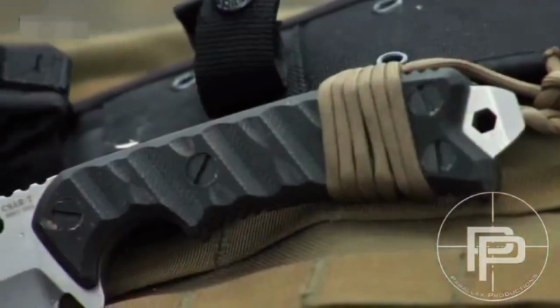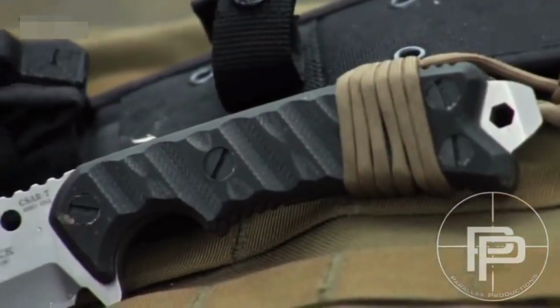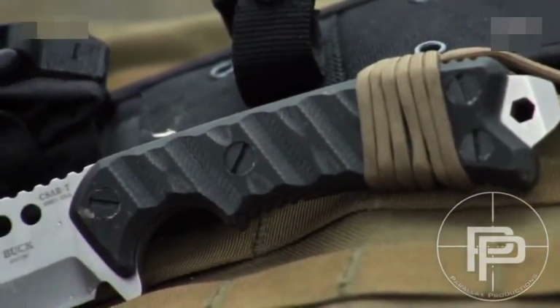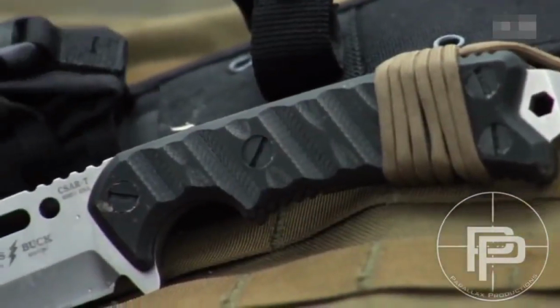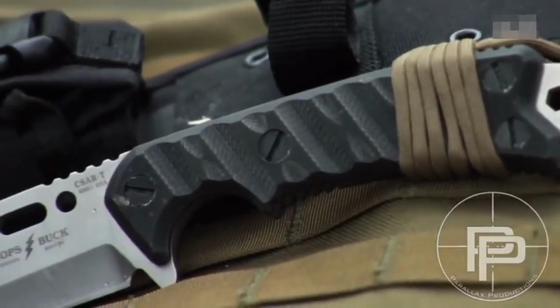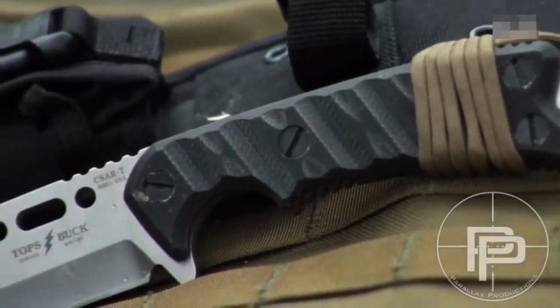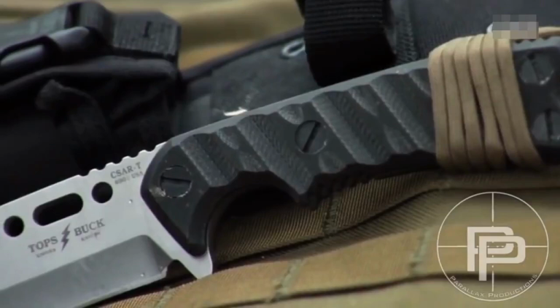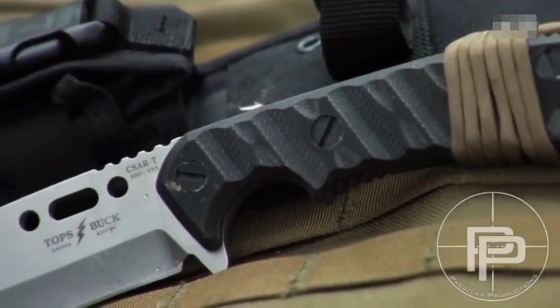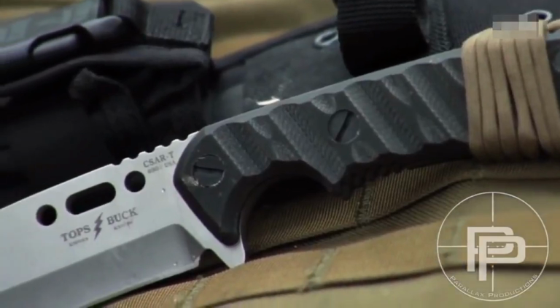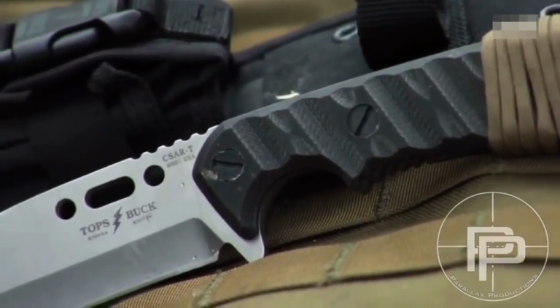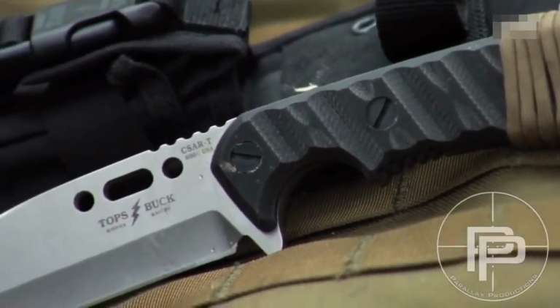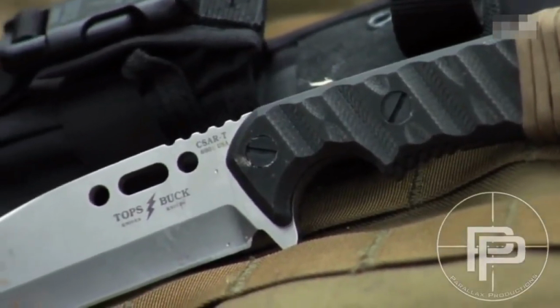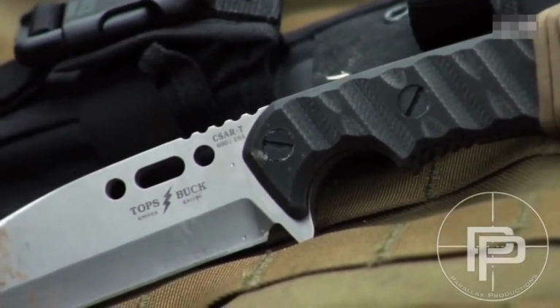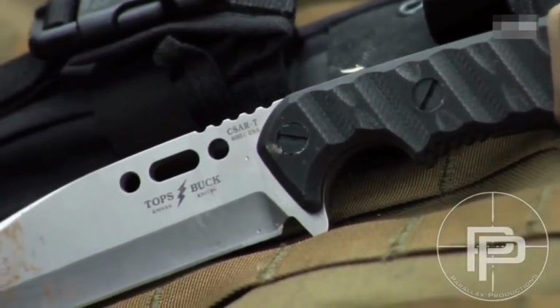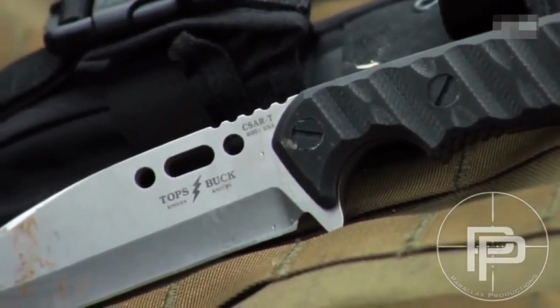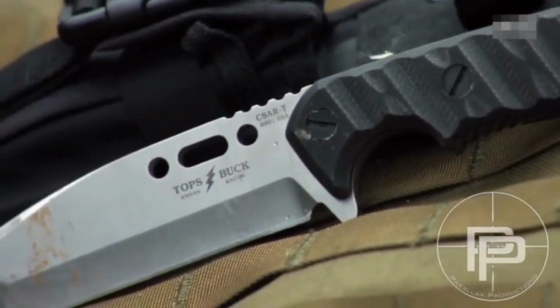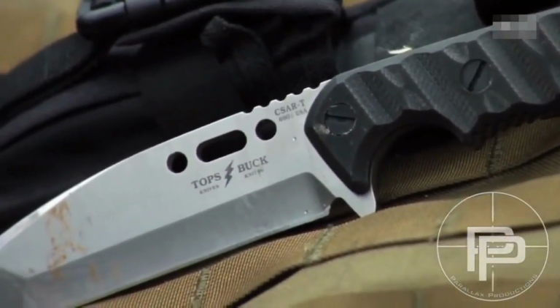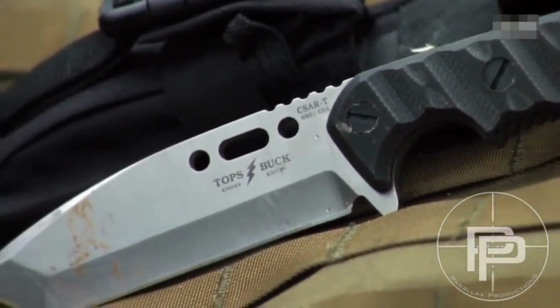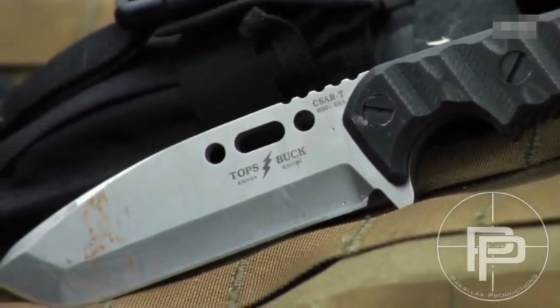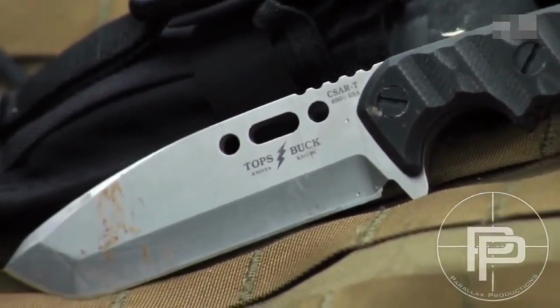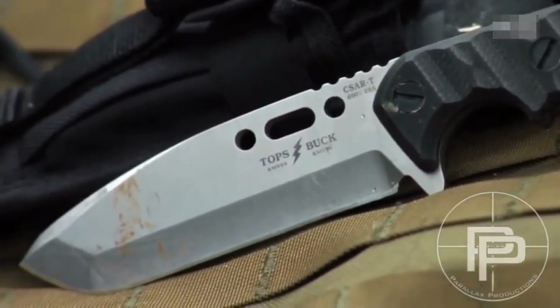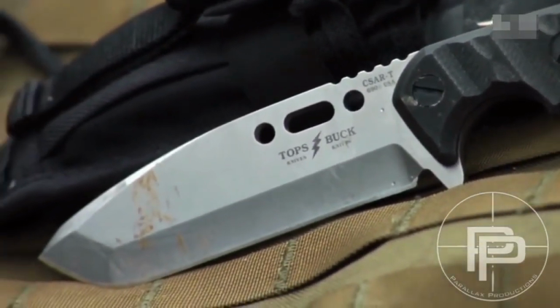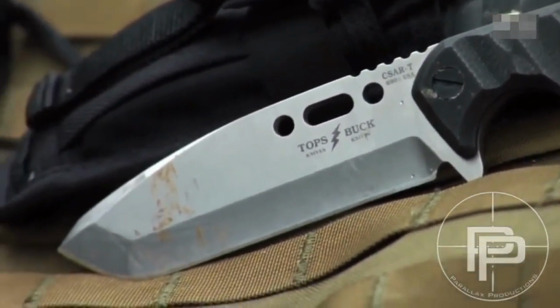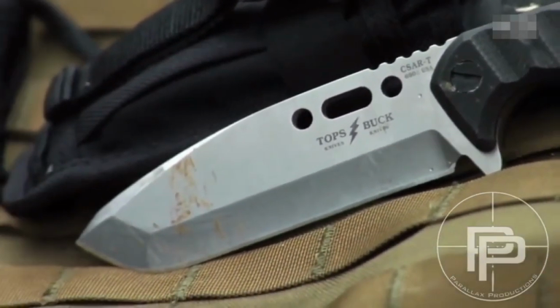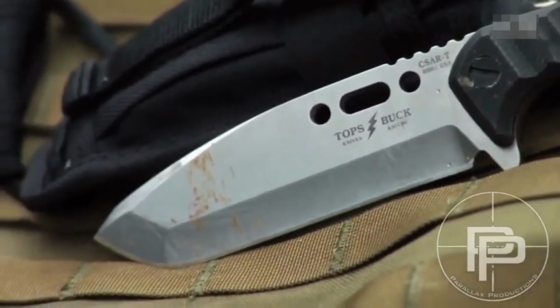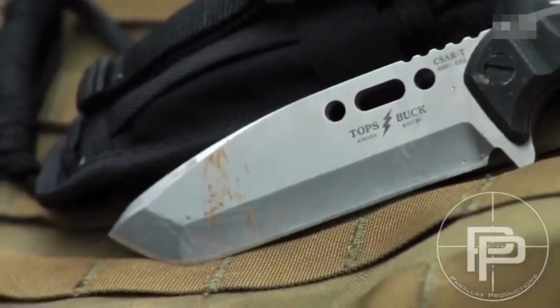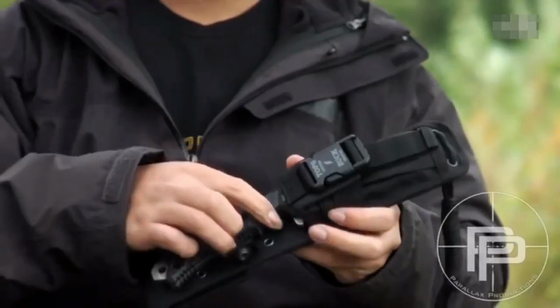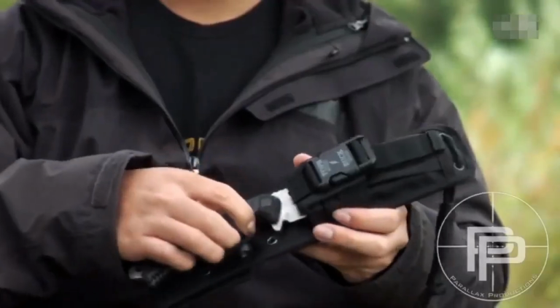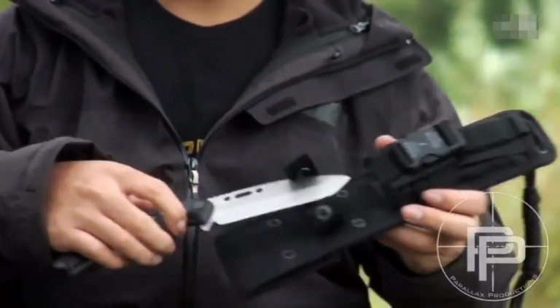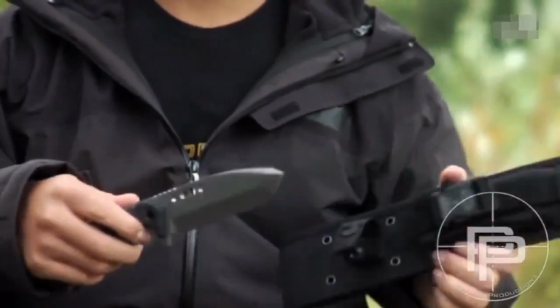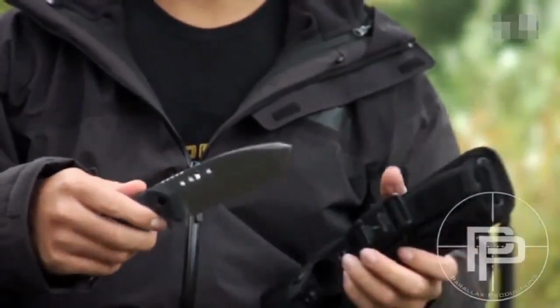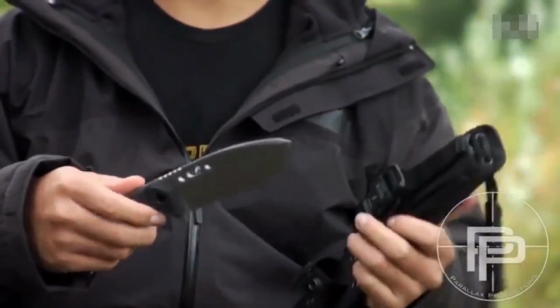The steel is 420HC. The blade shape is a modified tanto, which makes it easy to sharpen, and it's a straight edge so there are no serrations in it.